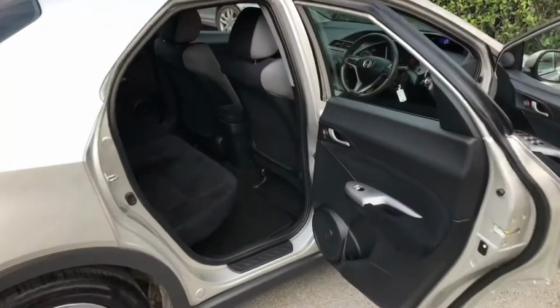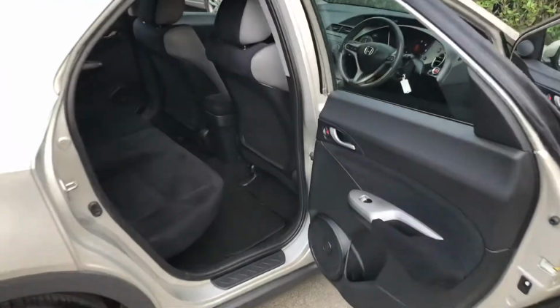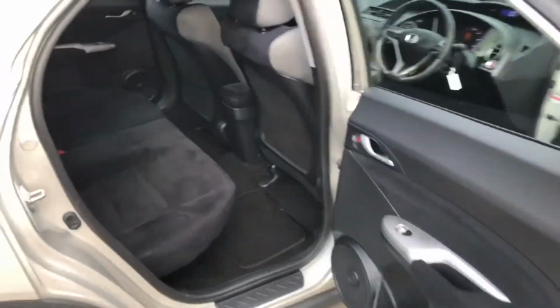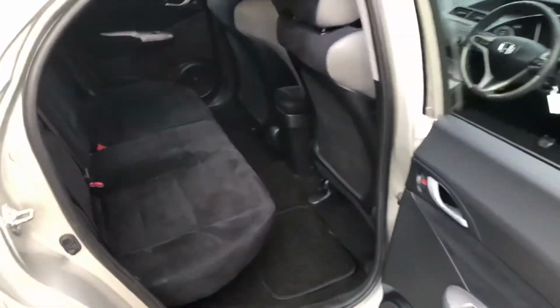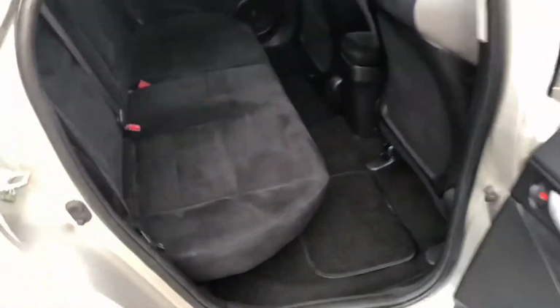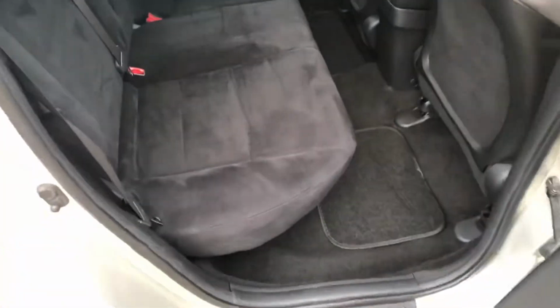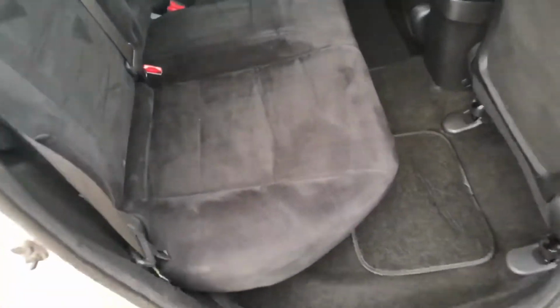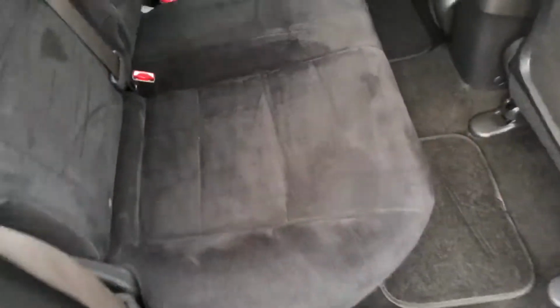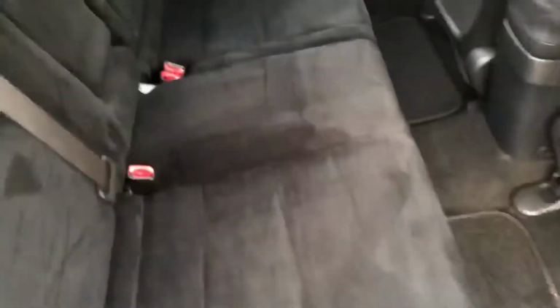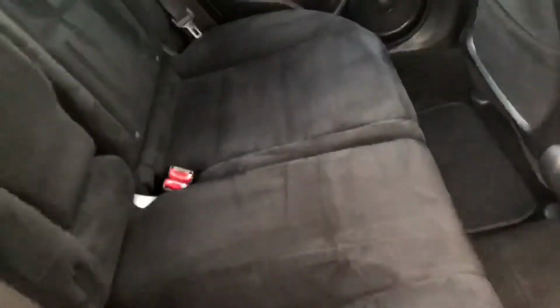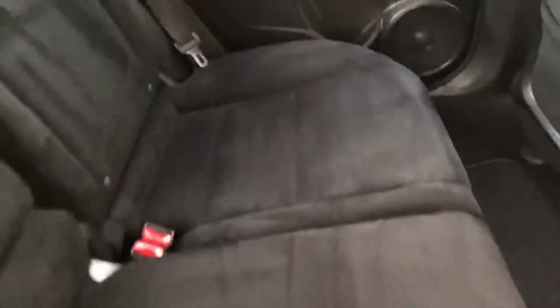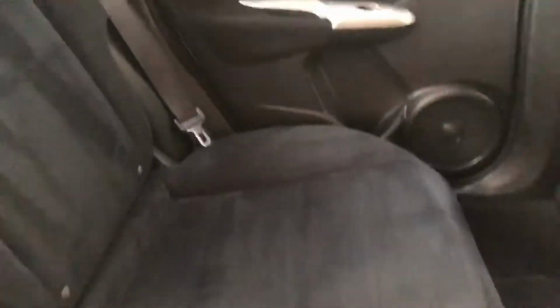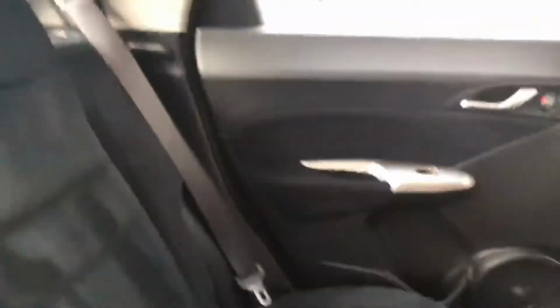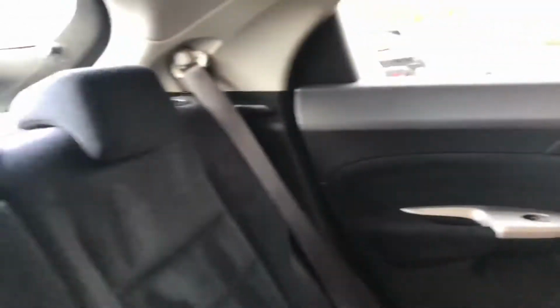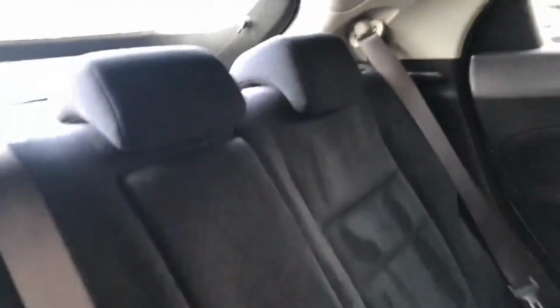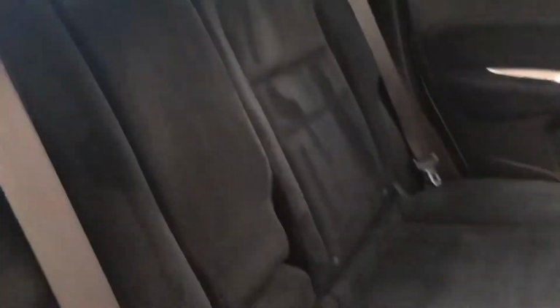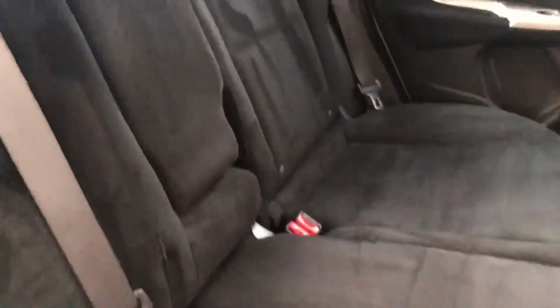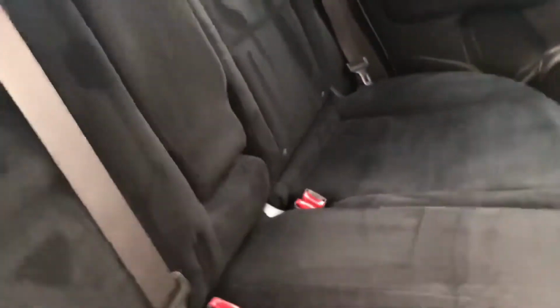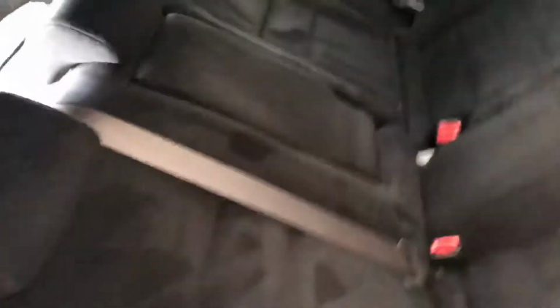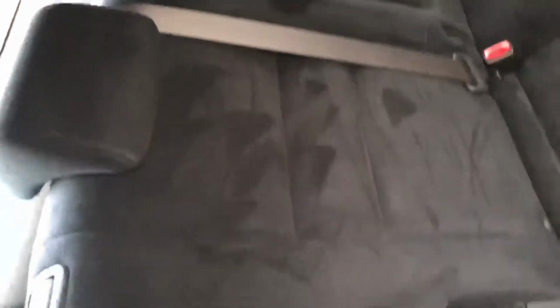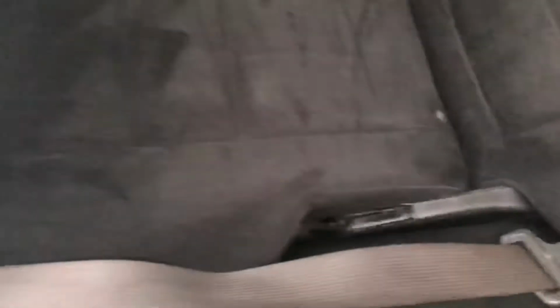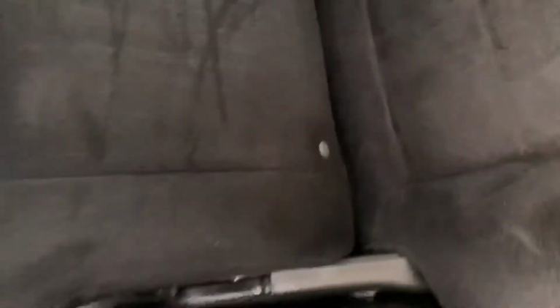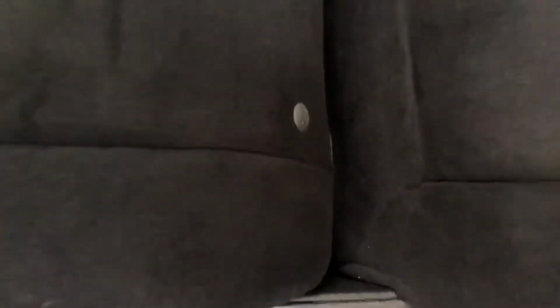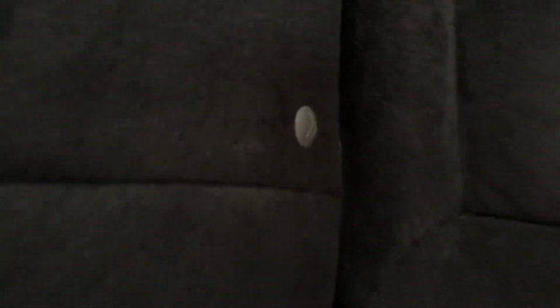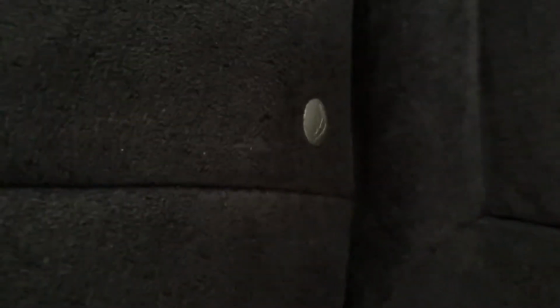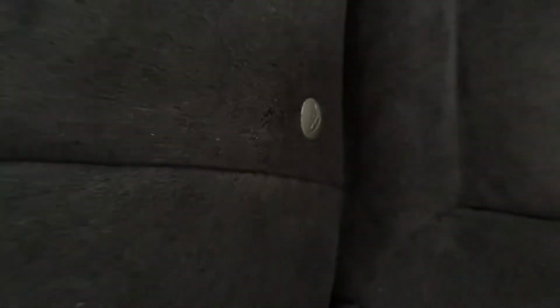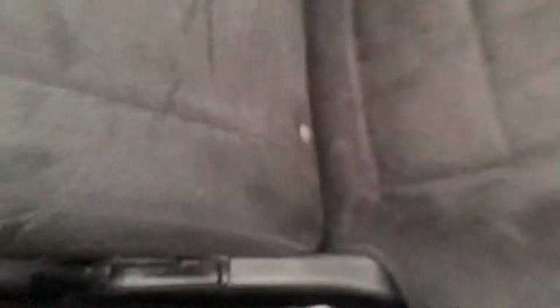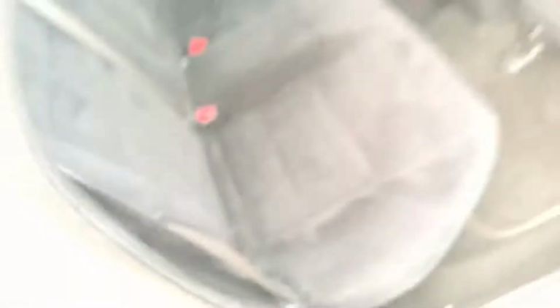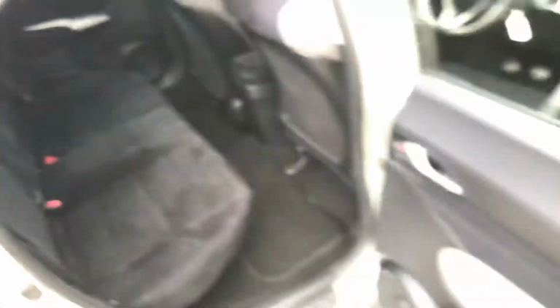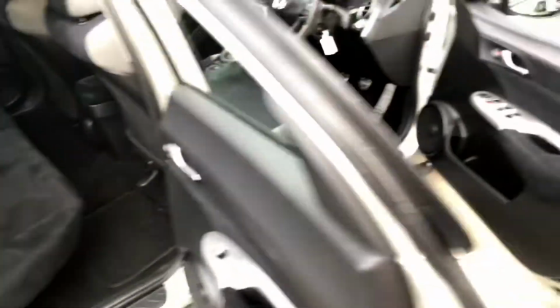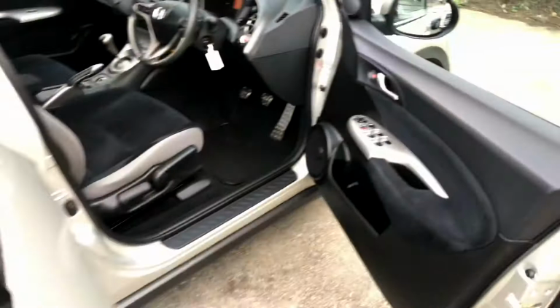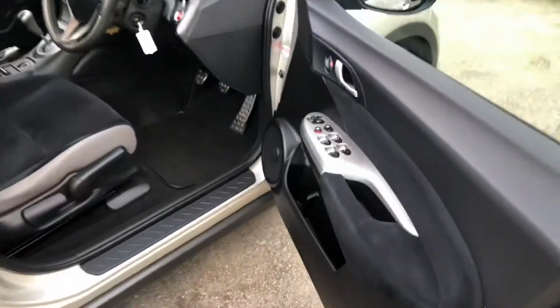Inside the vehicle itself we can see it's fitted with cloth upholstery. We've got the rear centre armrest which folds down, and of course the seats have the ISOFIX anchorage point system, which is the quickest, safest and easiest way to insert child seats.